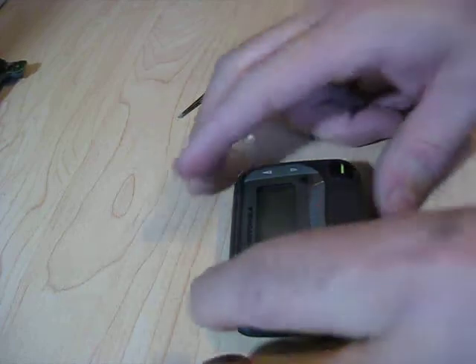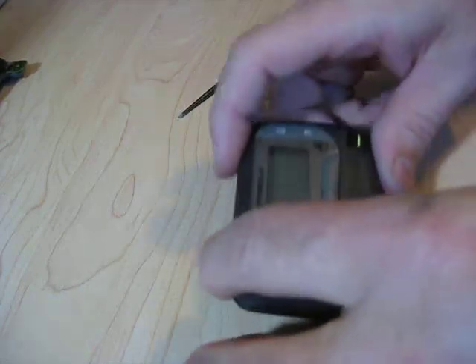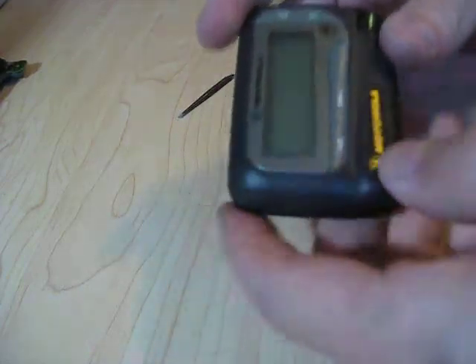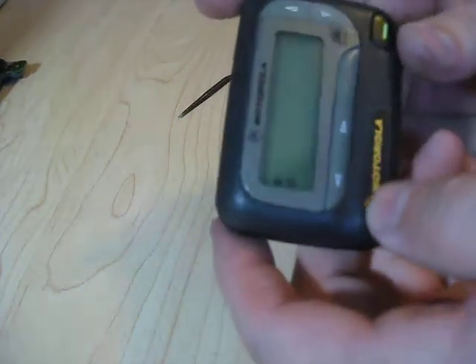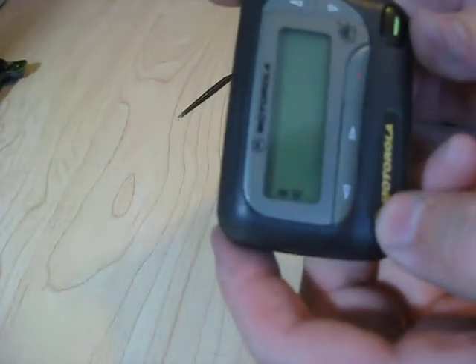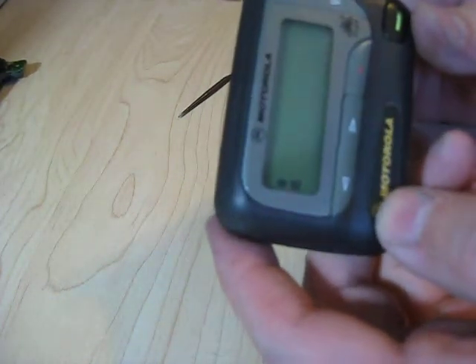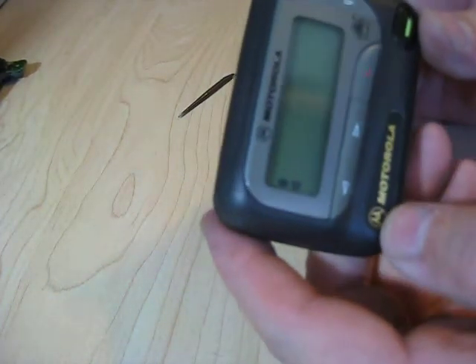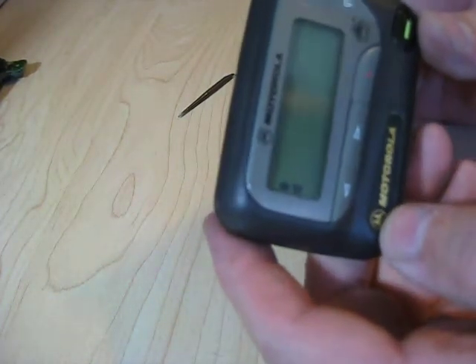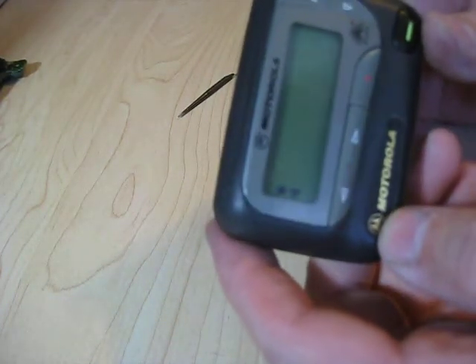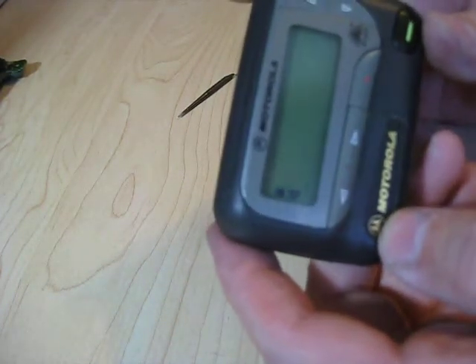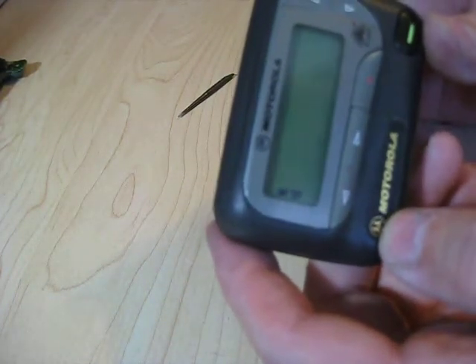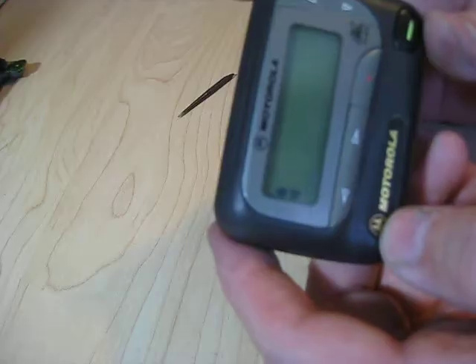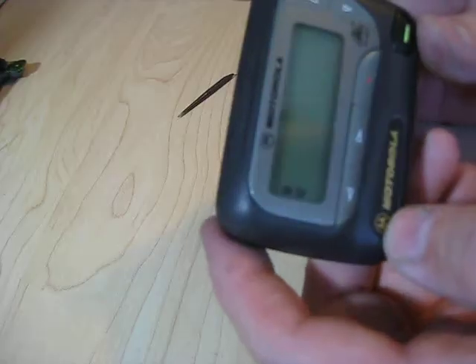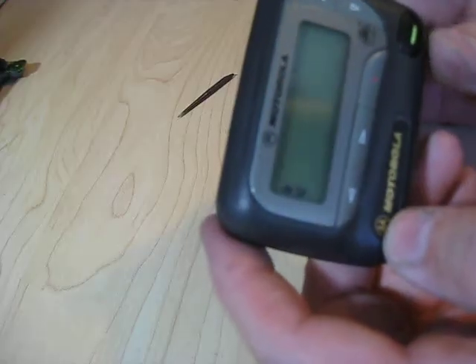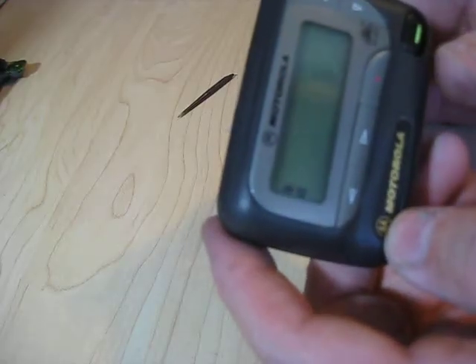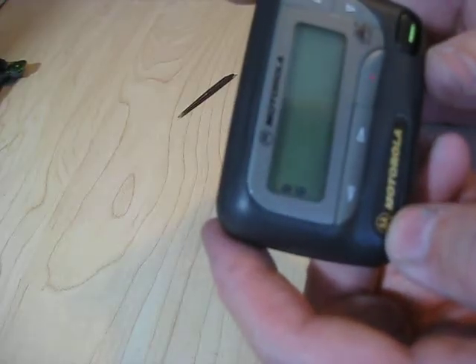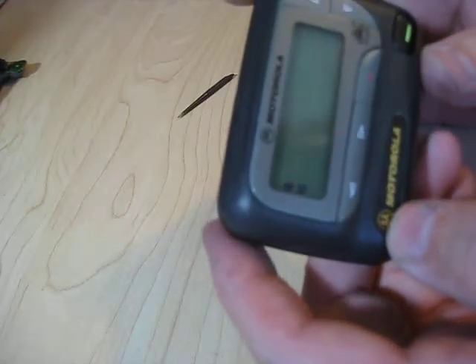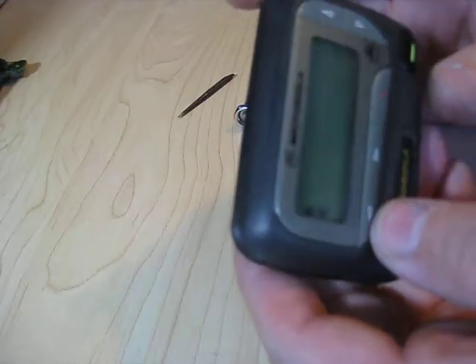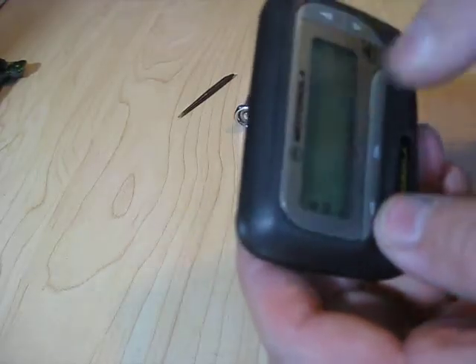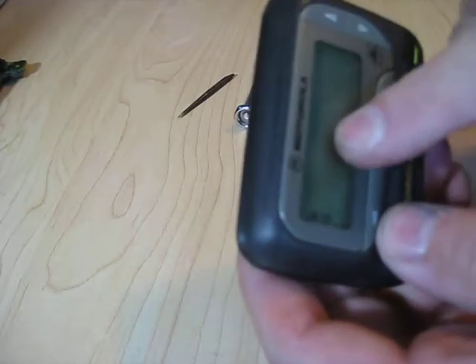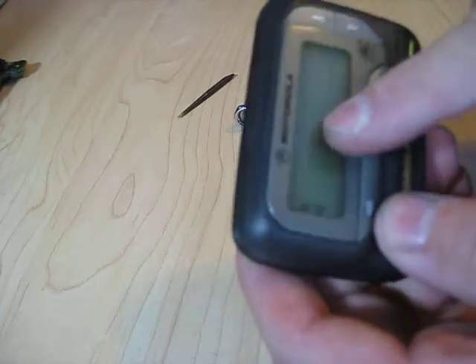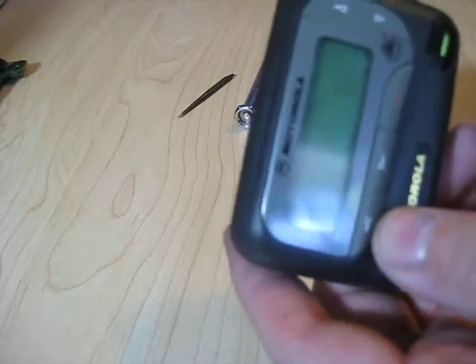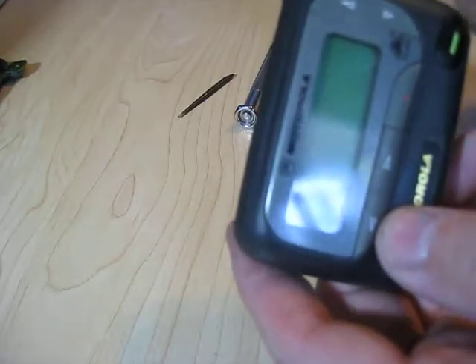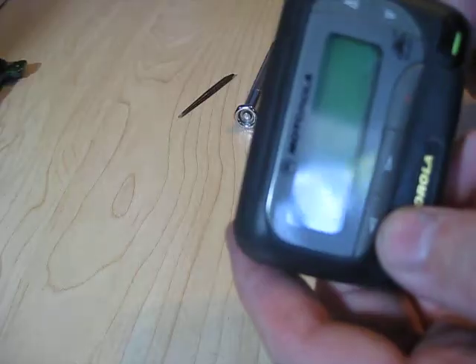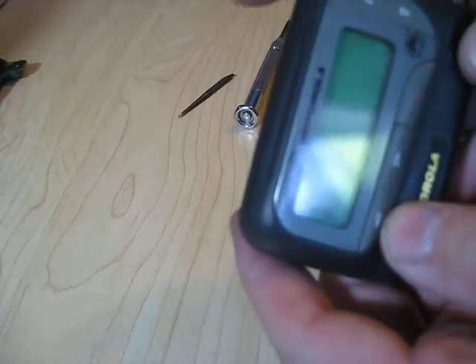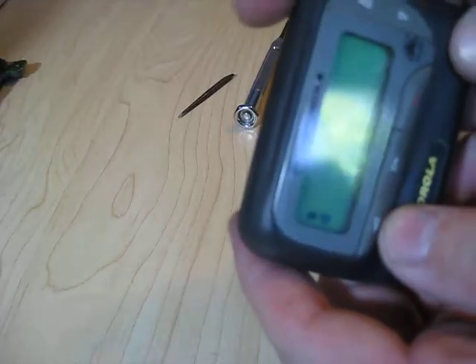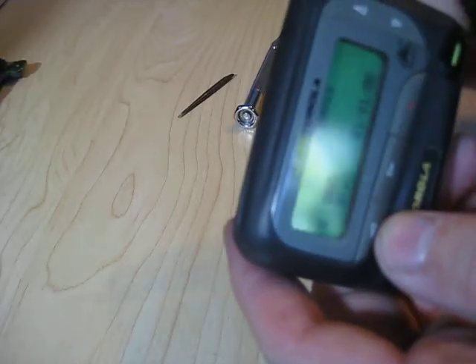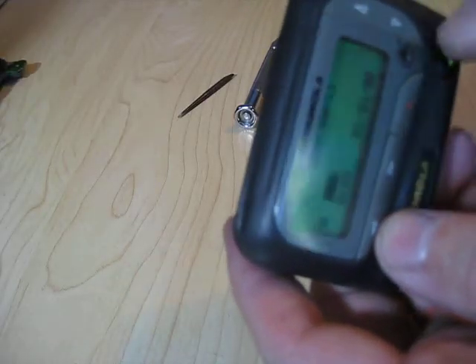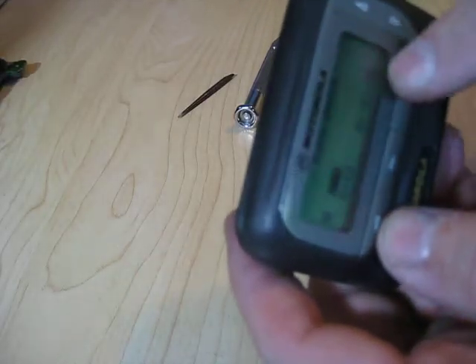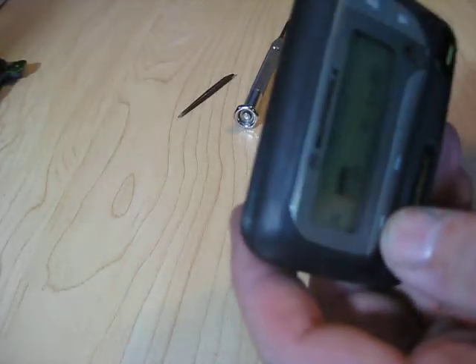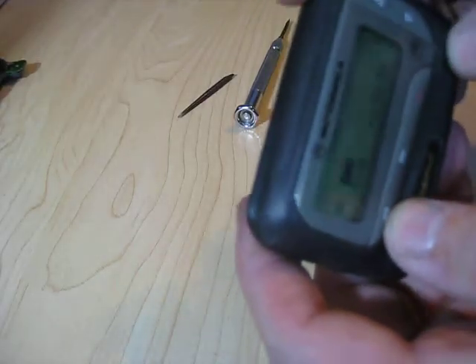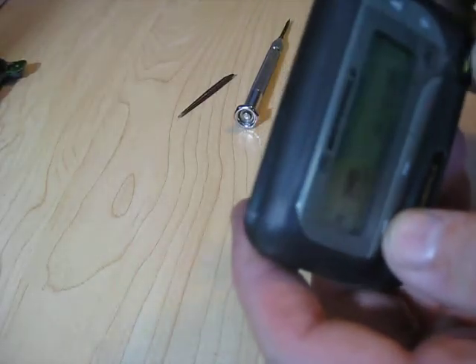This is a video of how to crack the case on a fairly ubiquitous Motorola Advisor Flex Pager. Usually it's because the screen is going to be broken because somebody dropped it. This particular one just has a reception problem.